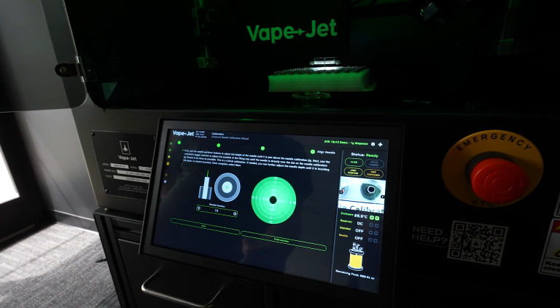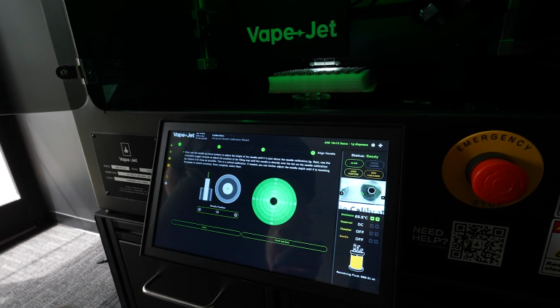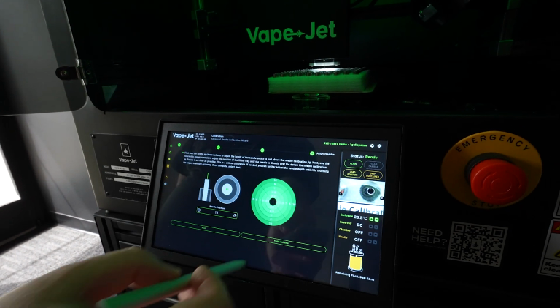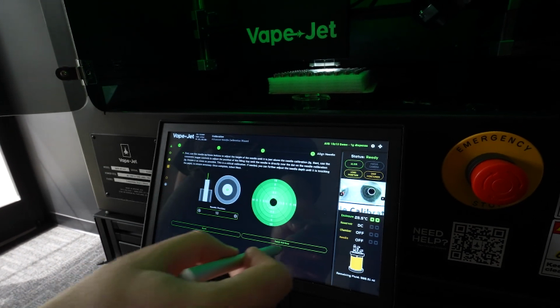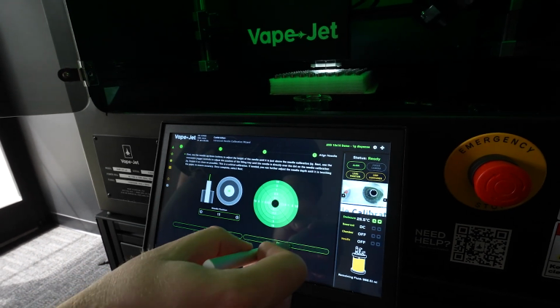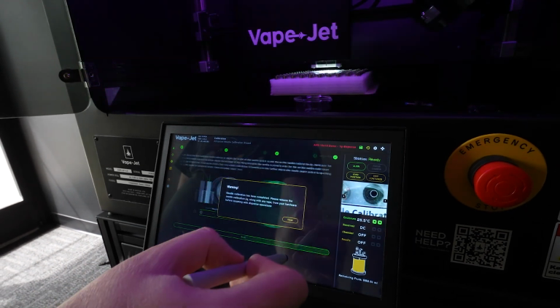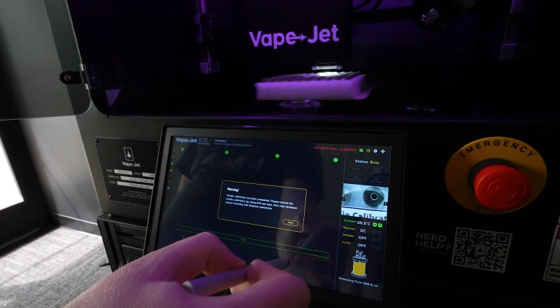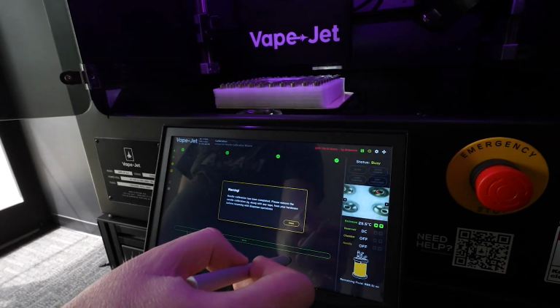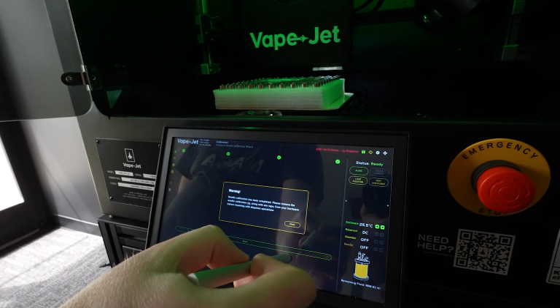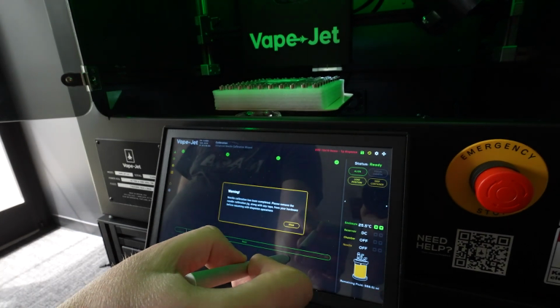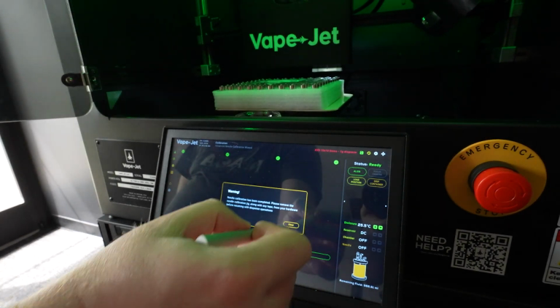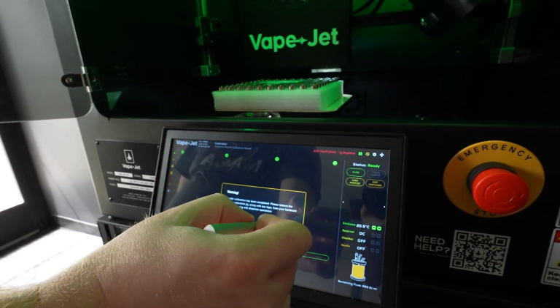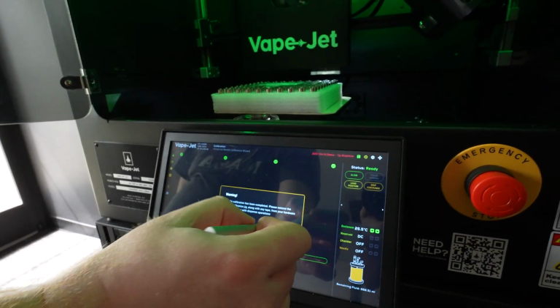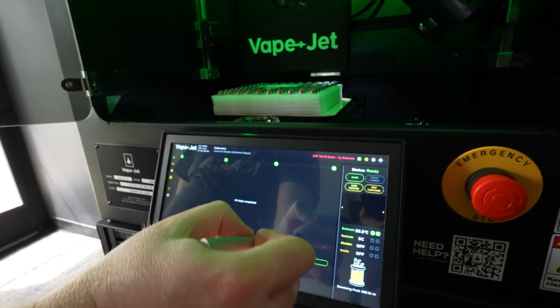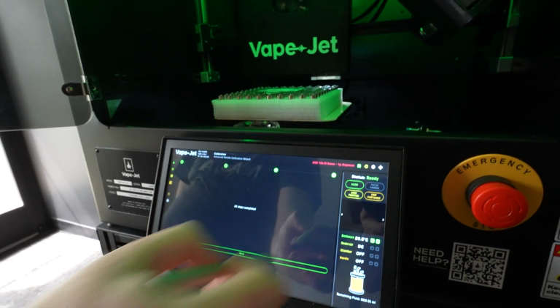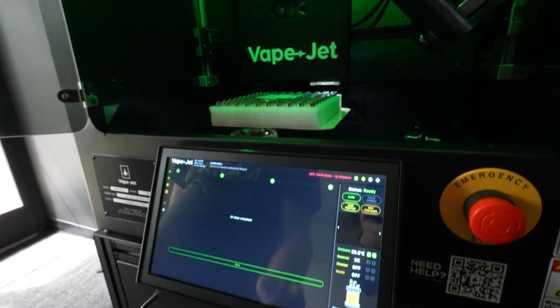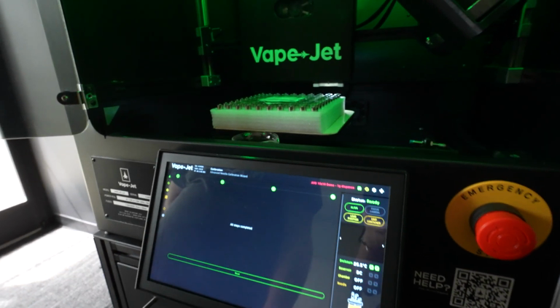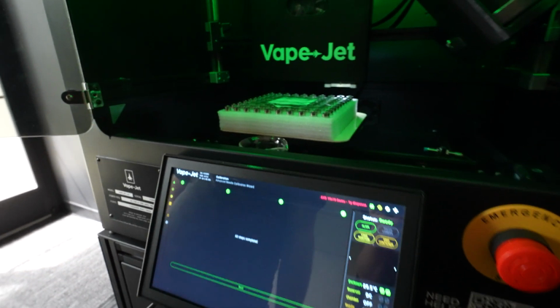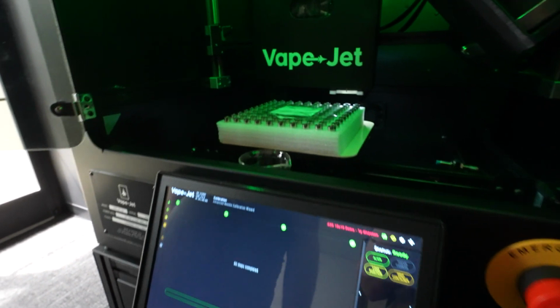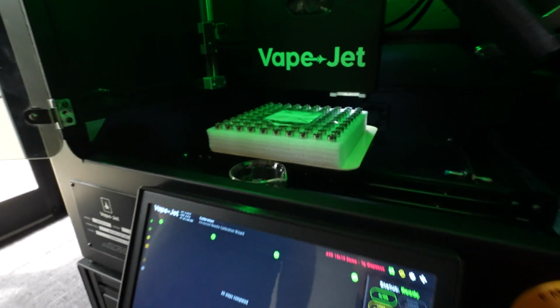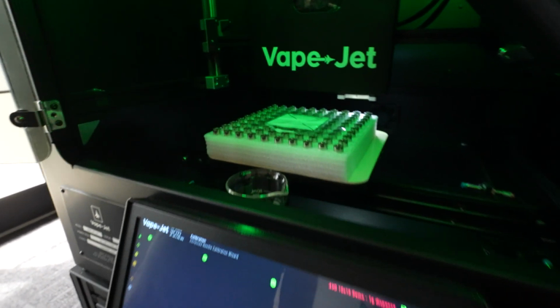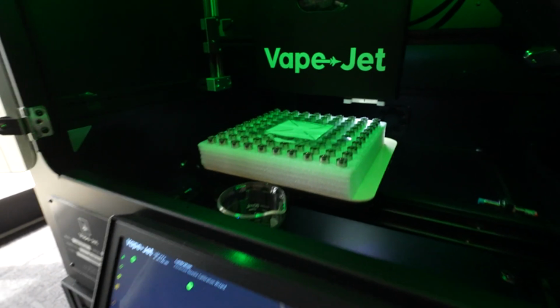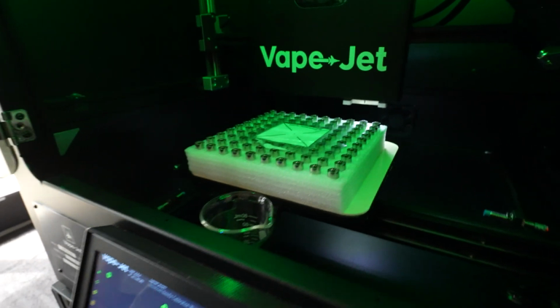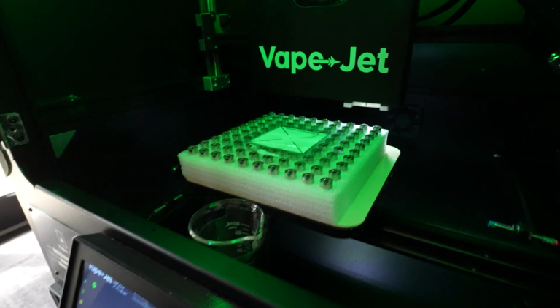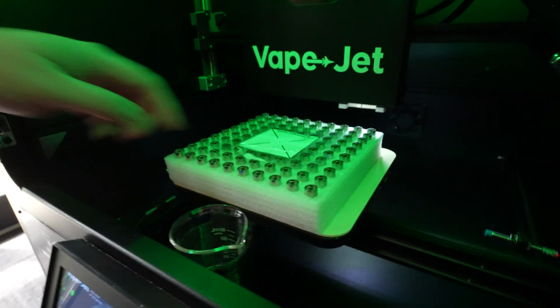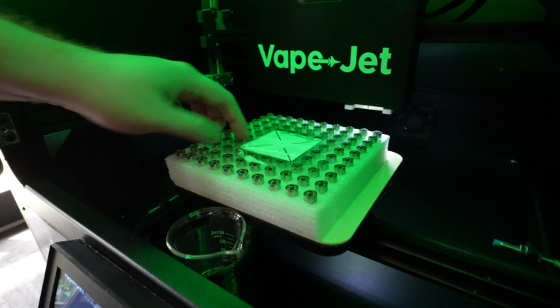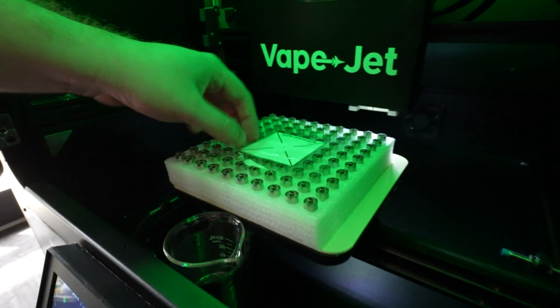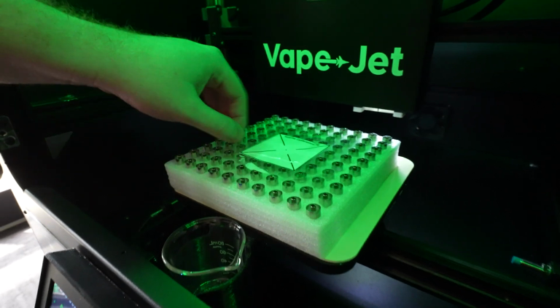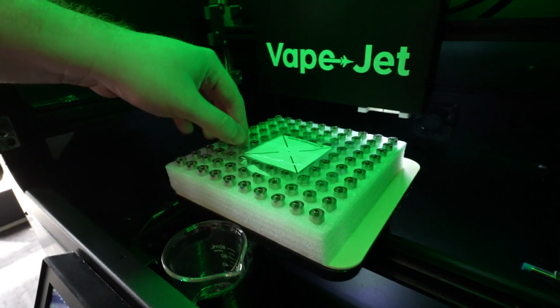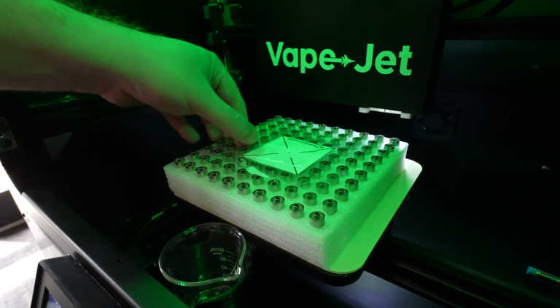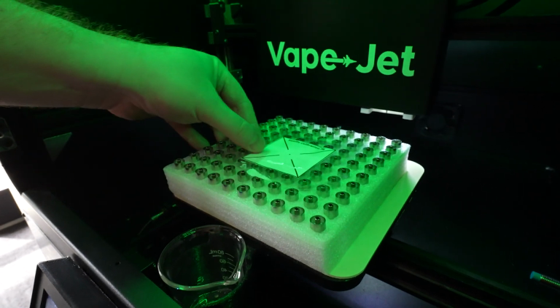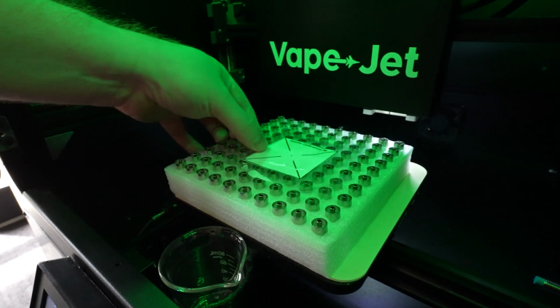Once complete, select Finish and Save. Please remove the needle calibration jig along with any tape from your hardware before resuming with dispense operations.